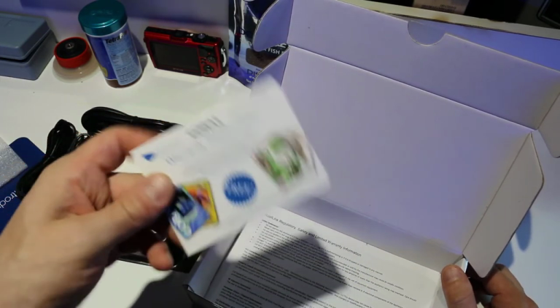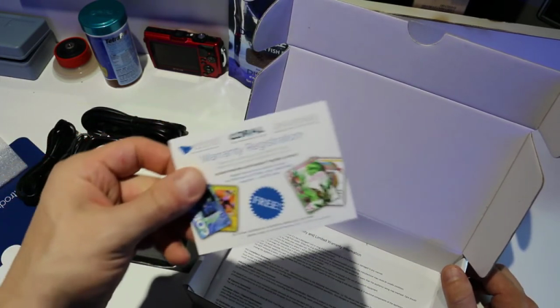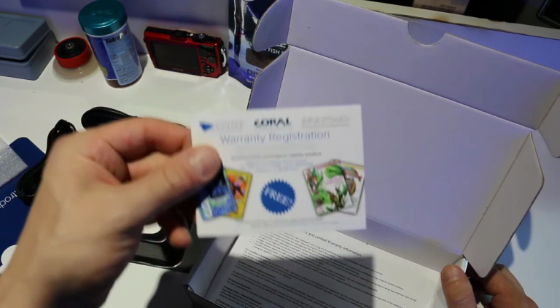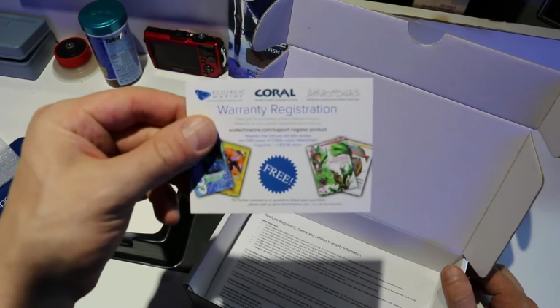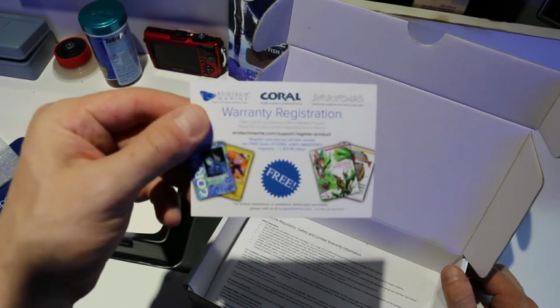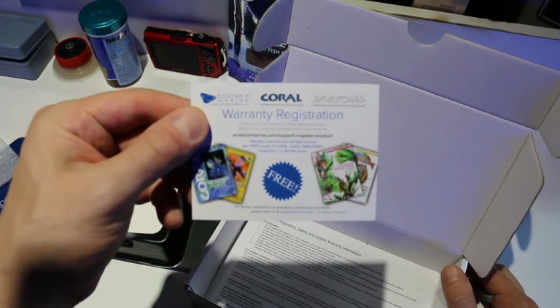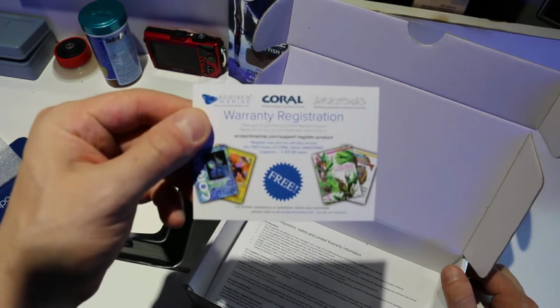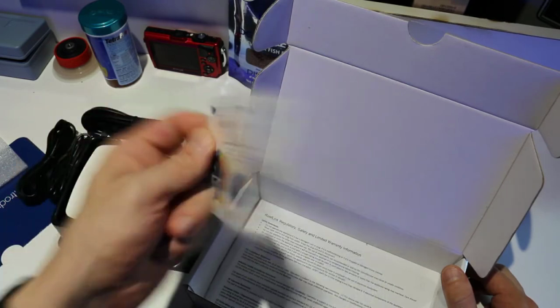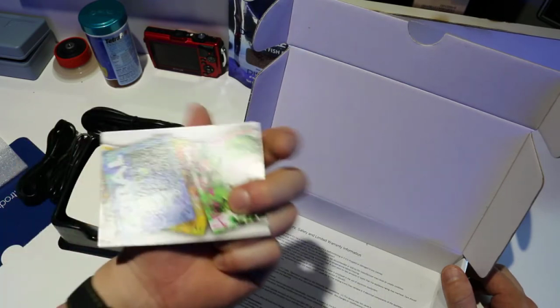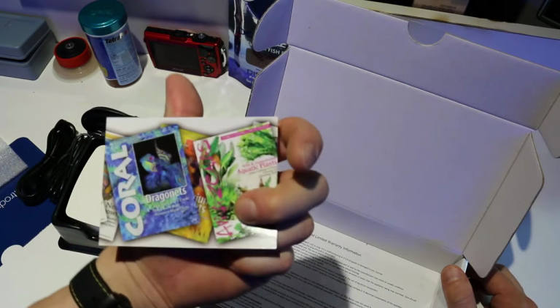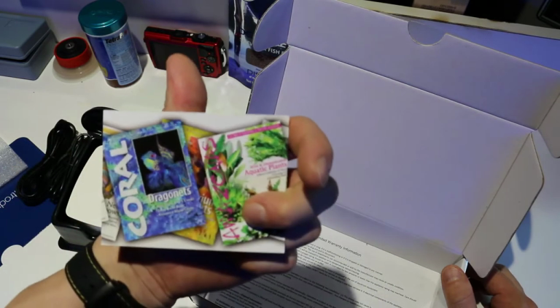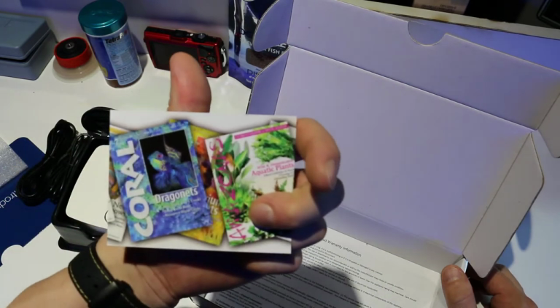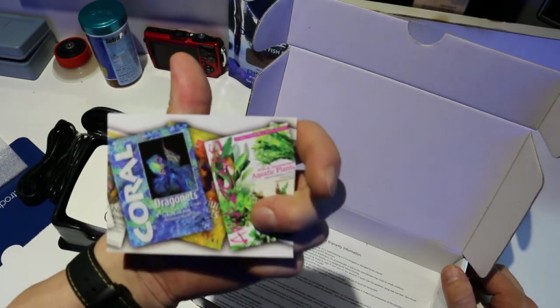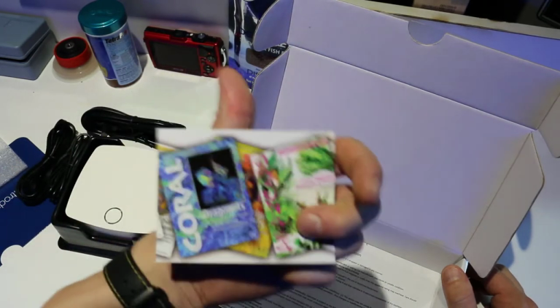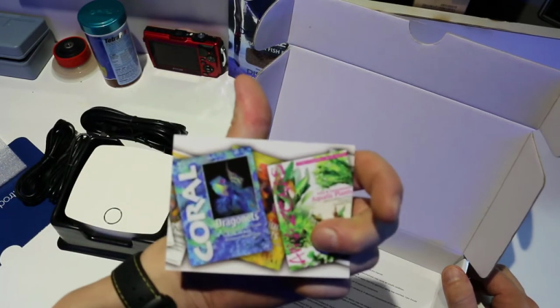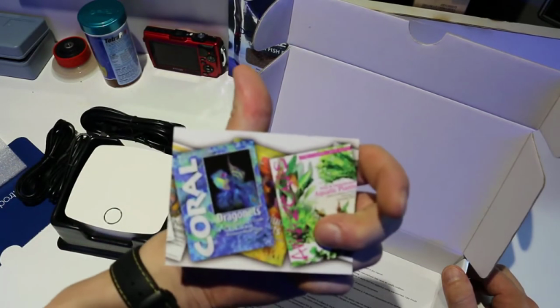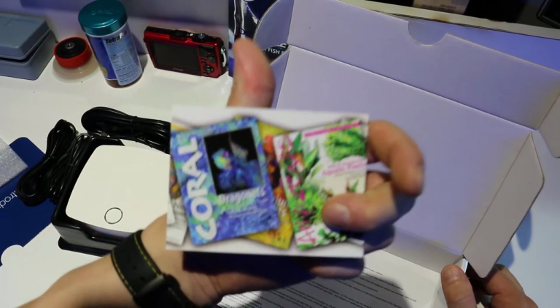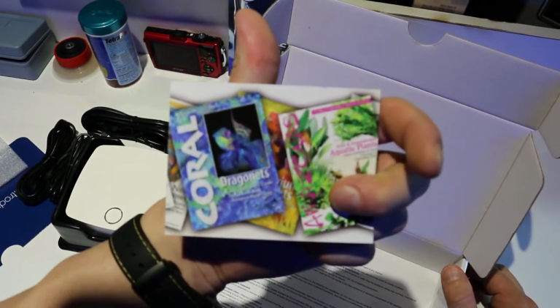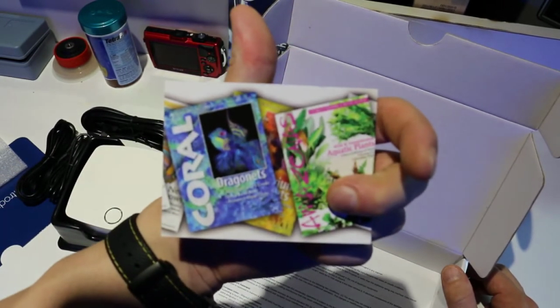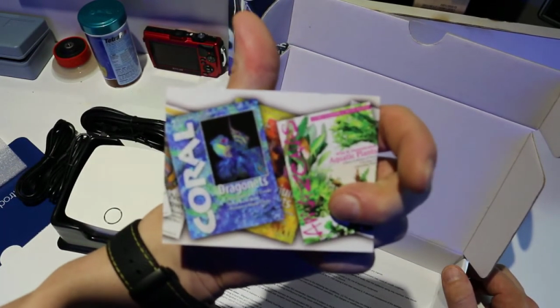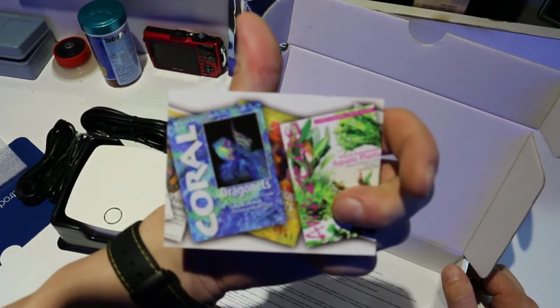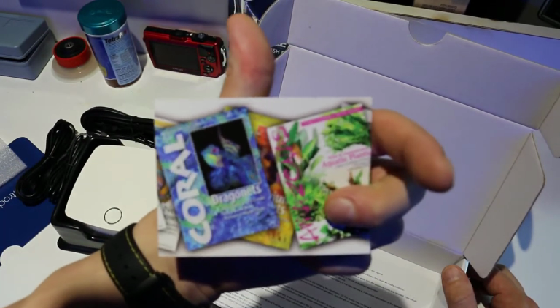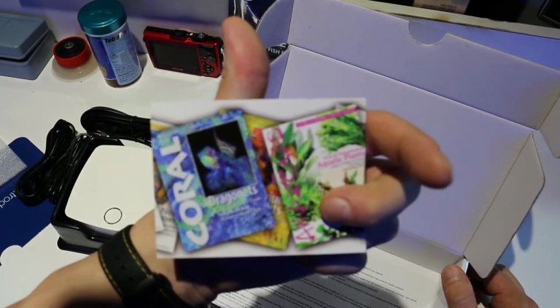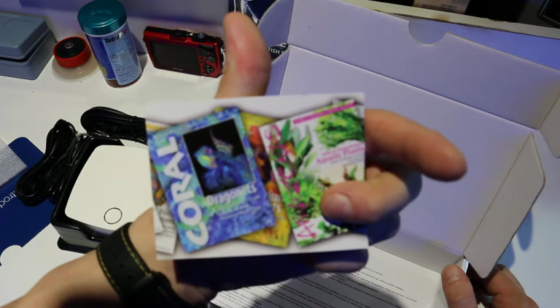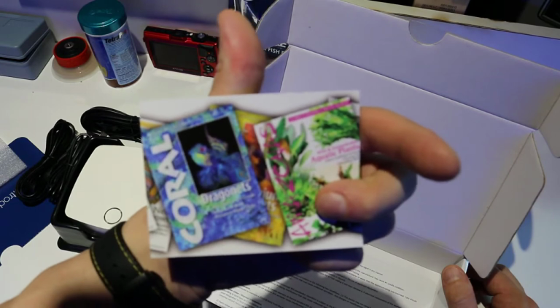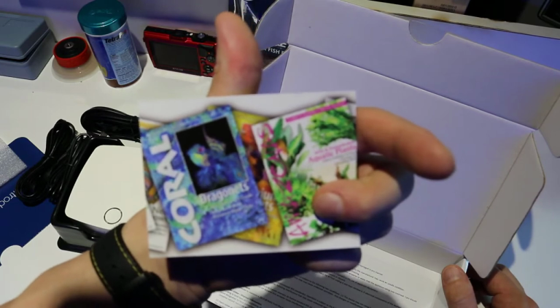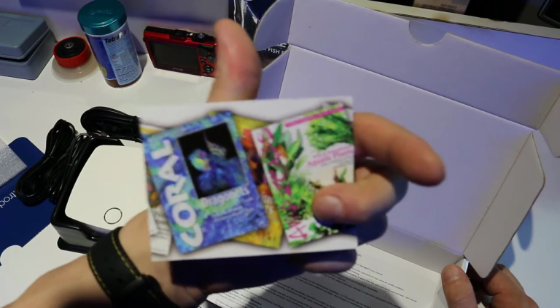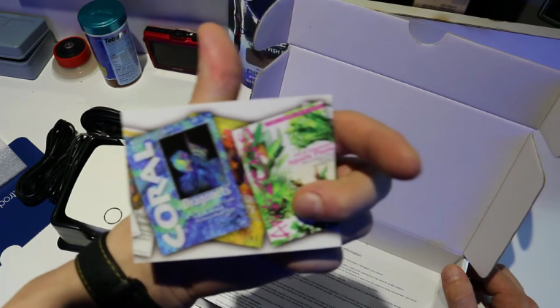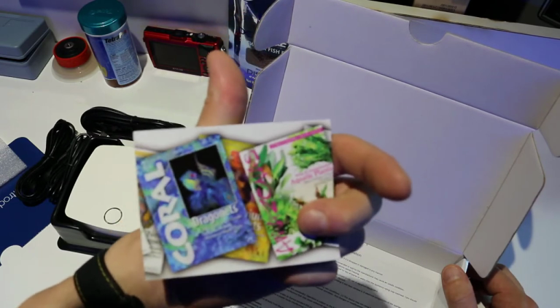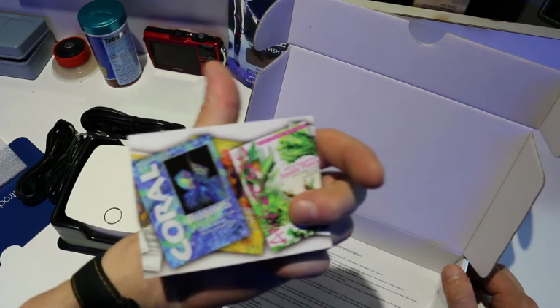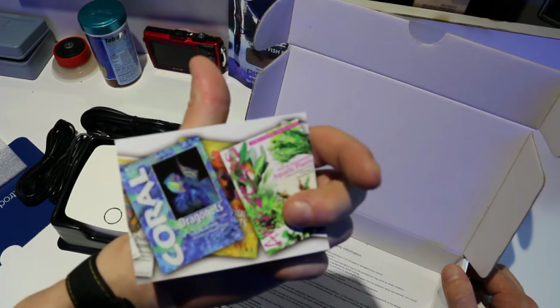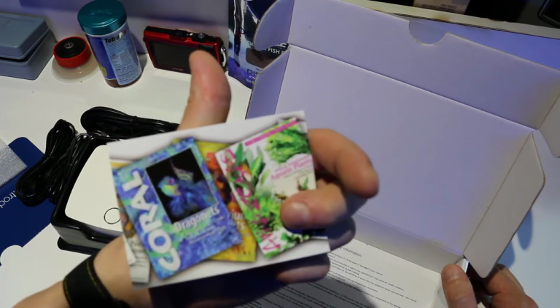Alright, here's an ad for Coral magazine. Love this — unbelievable magazine. I read it every issue, every time it comes out.